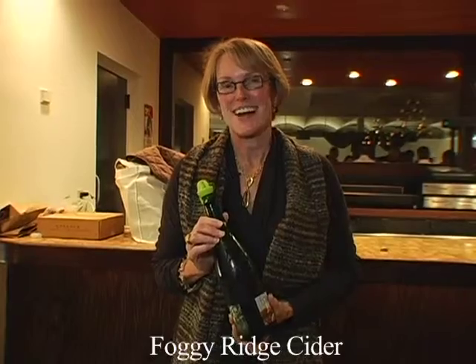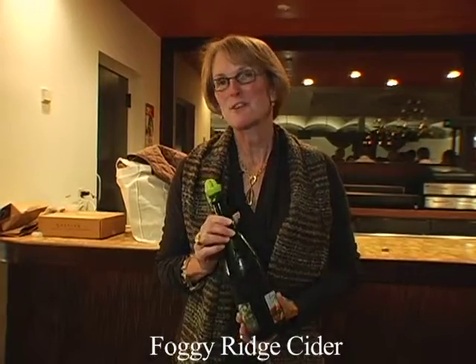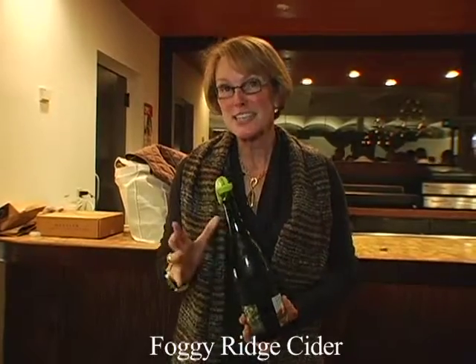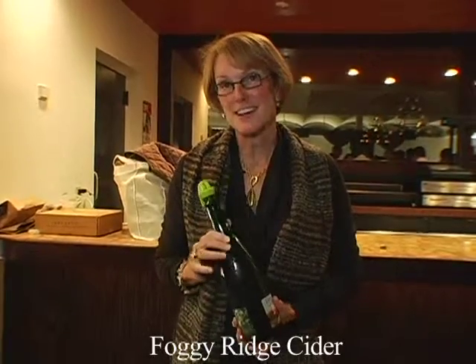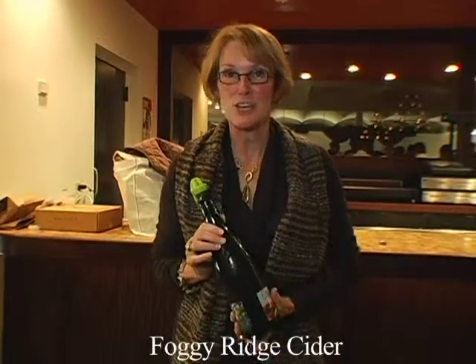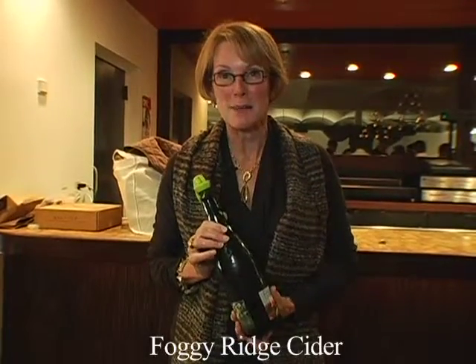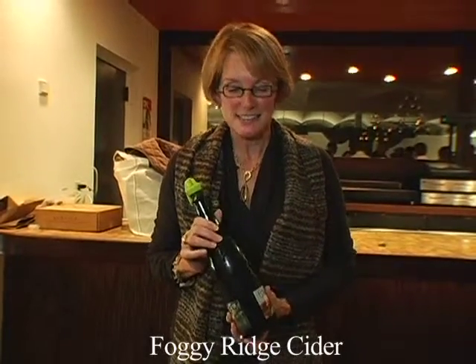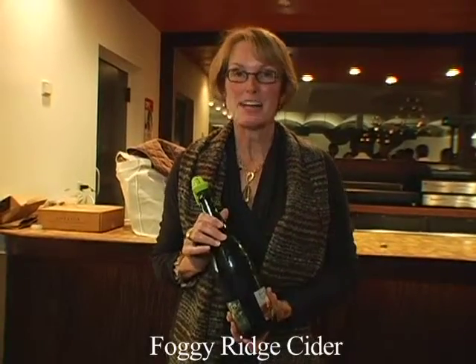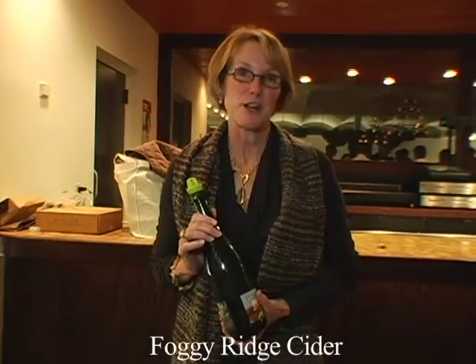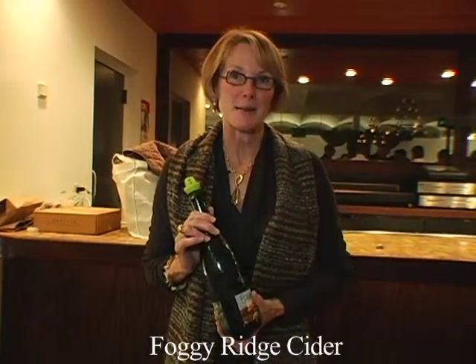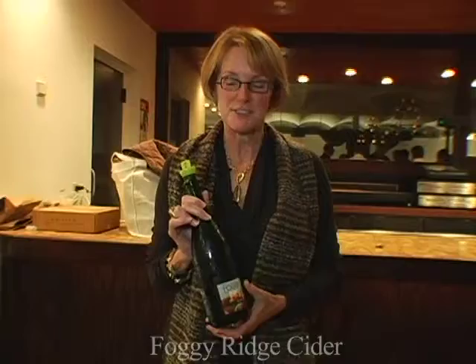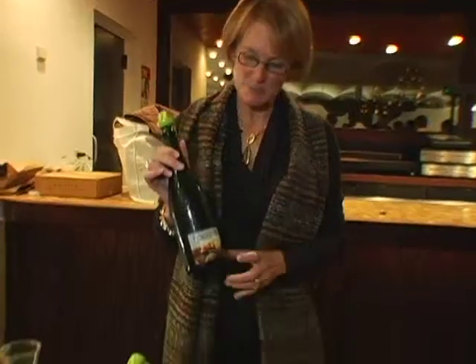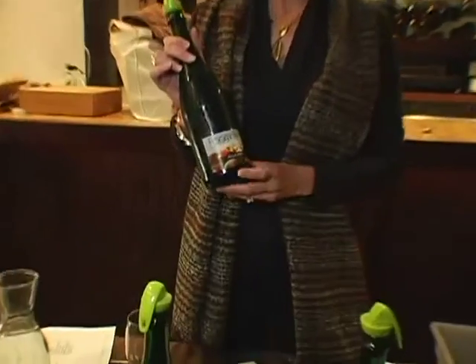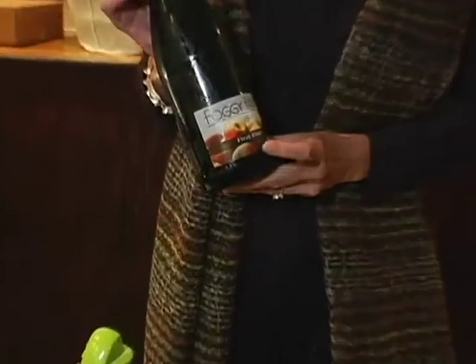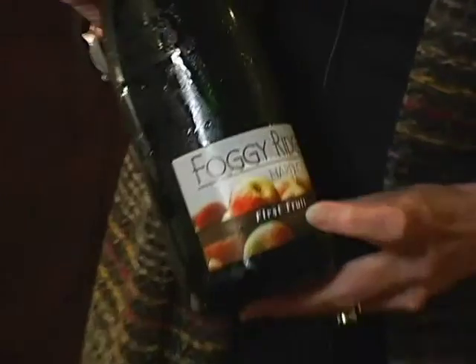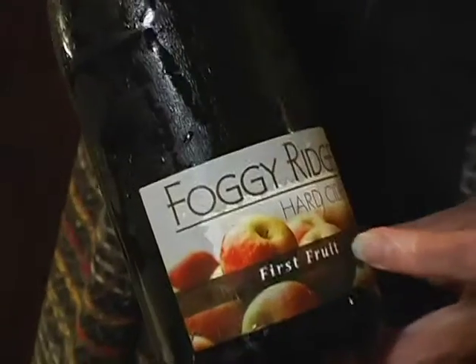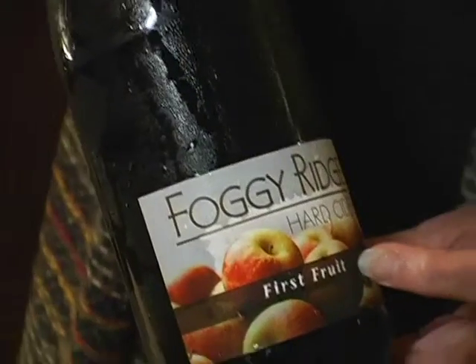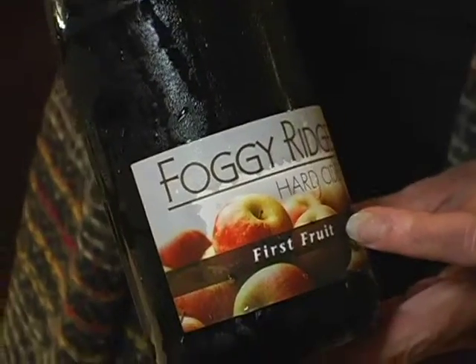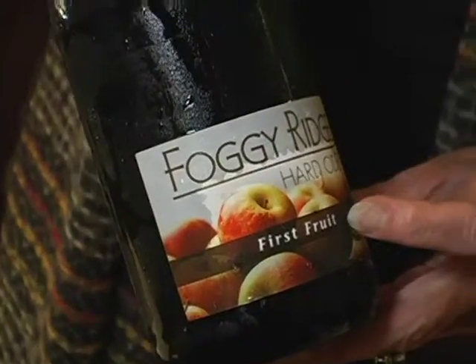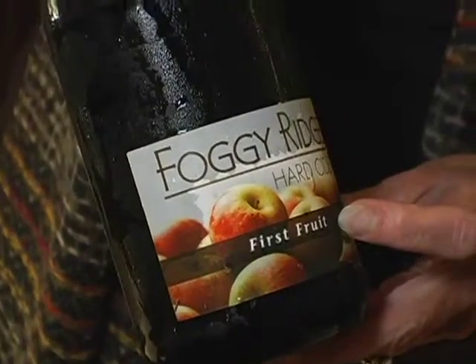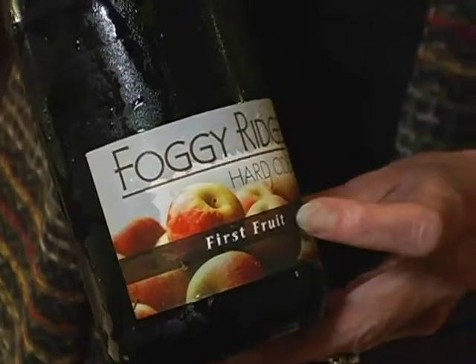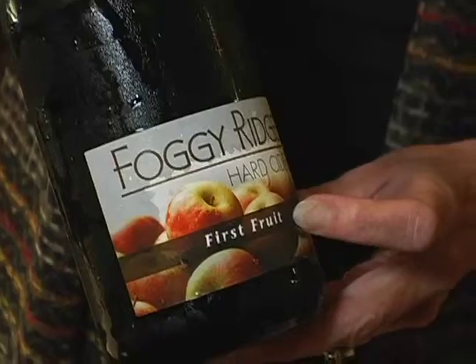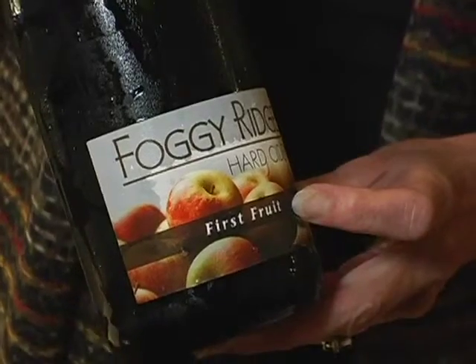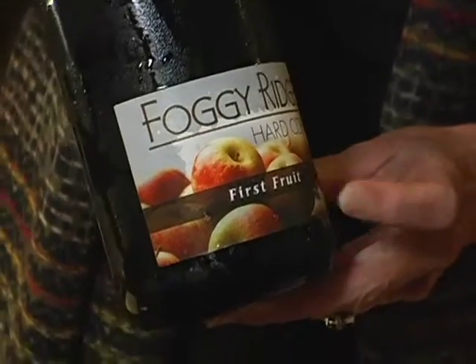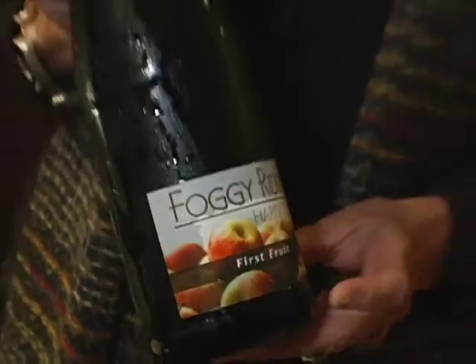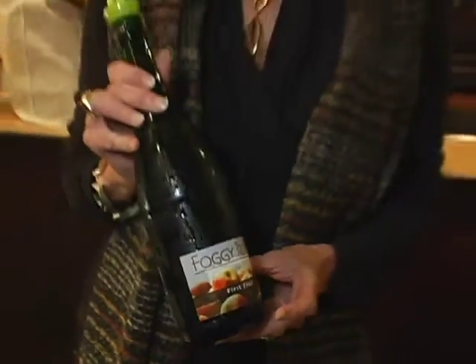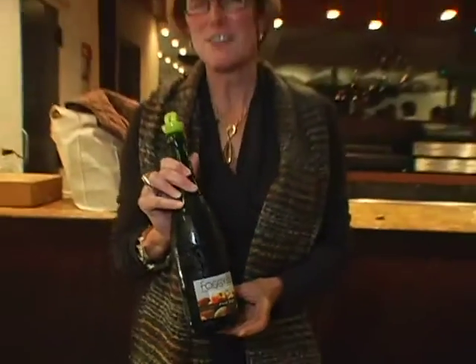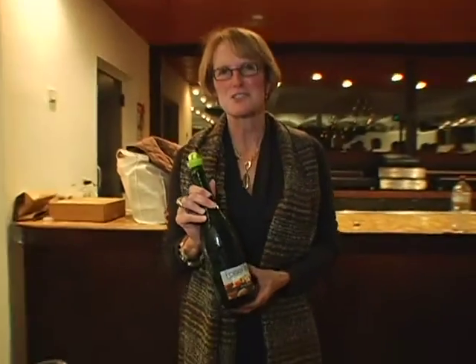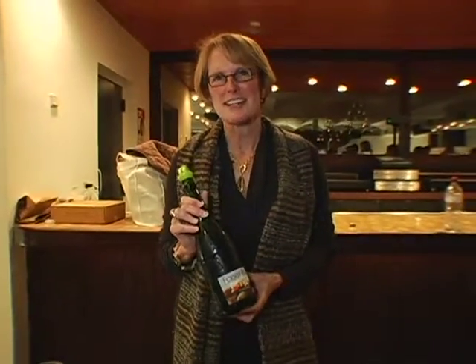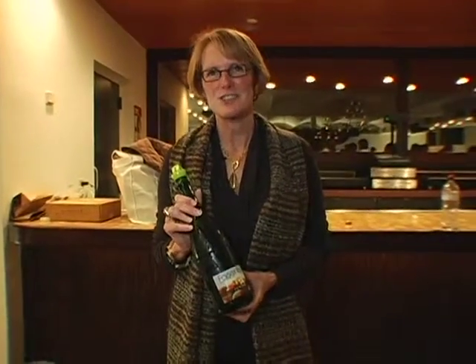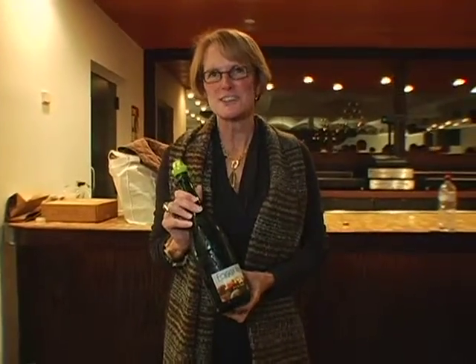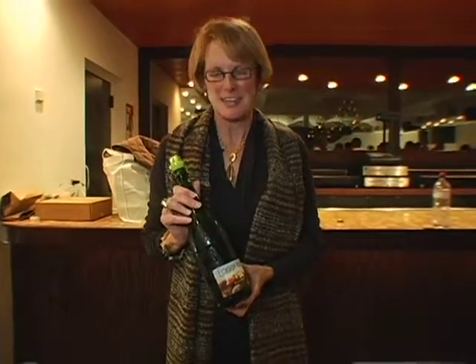We grow over 30 different kinds of heirloom apples, some actually grown by Thomas Jefferson. This particular cider, called First Fruit, is made with the Hughes Crab Apple, which was an apple that Thomas Jefferson enjoyed and used for cider making.